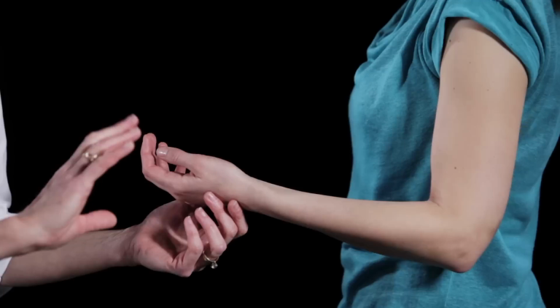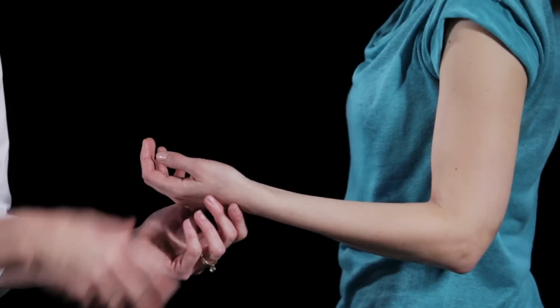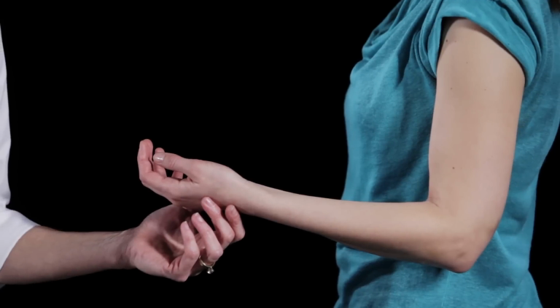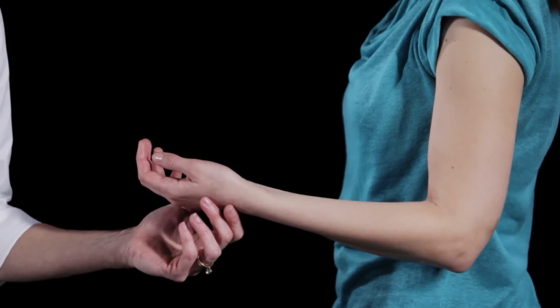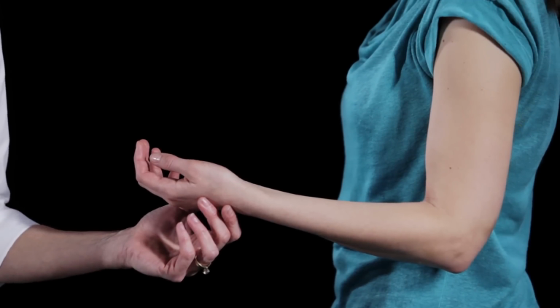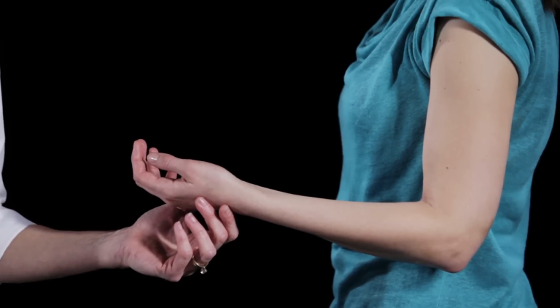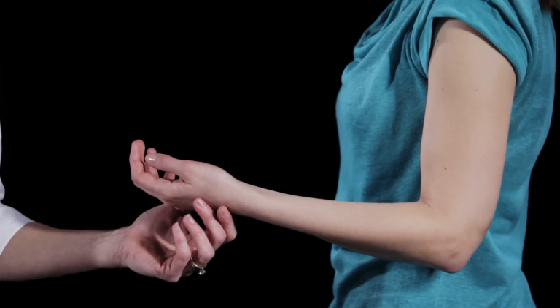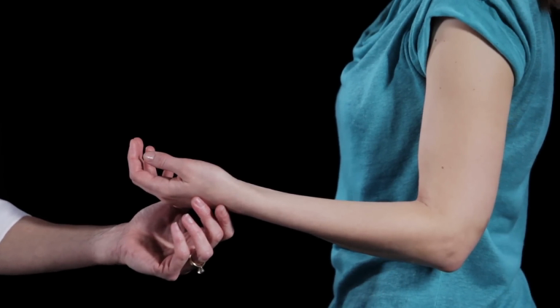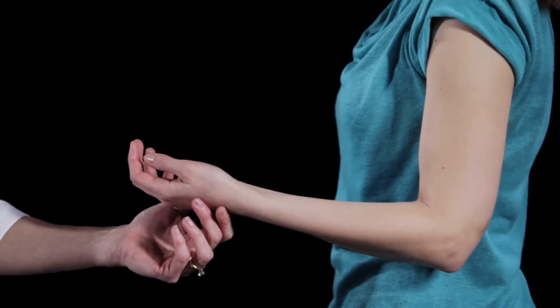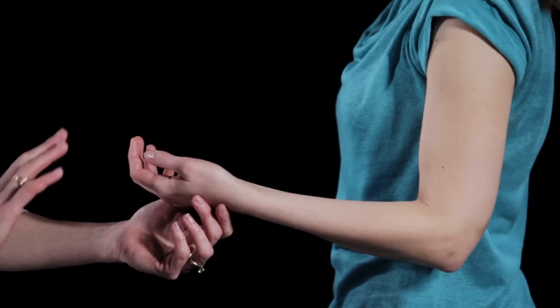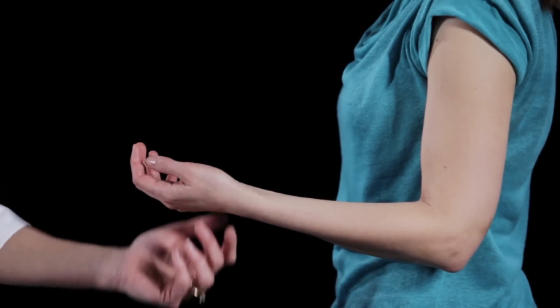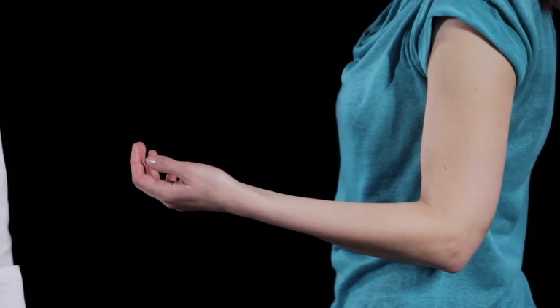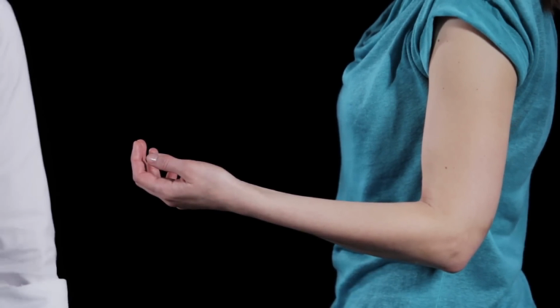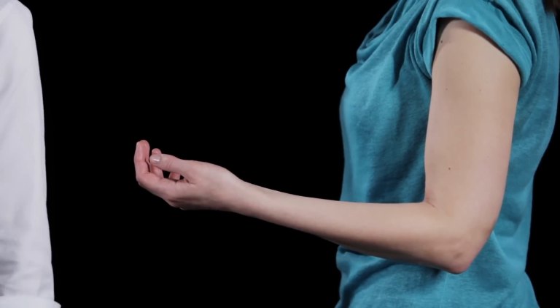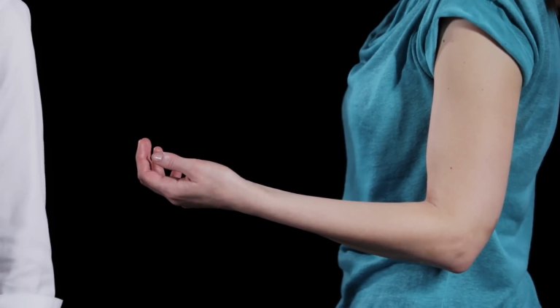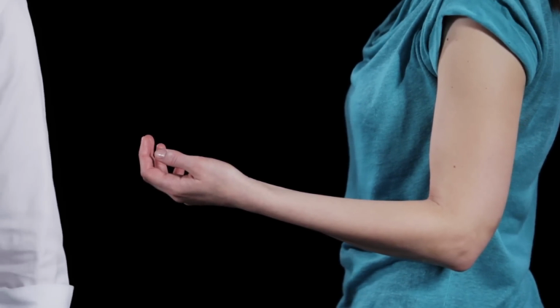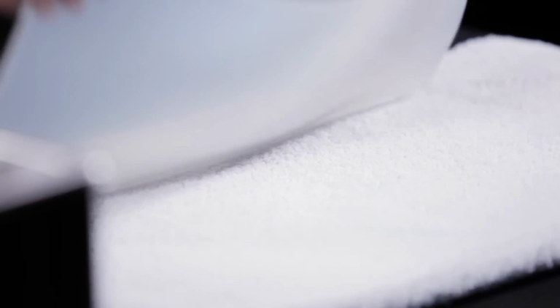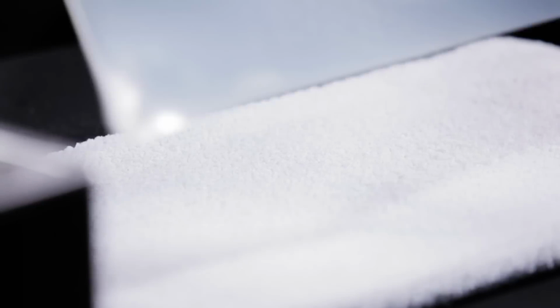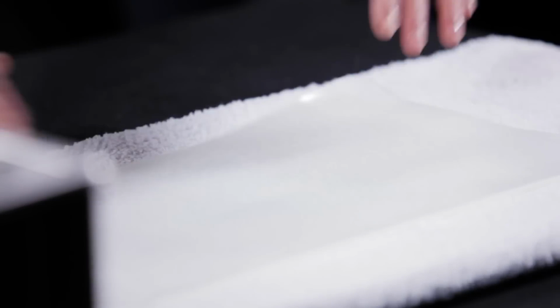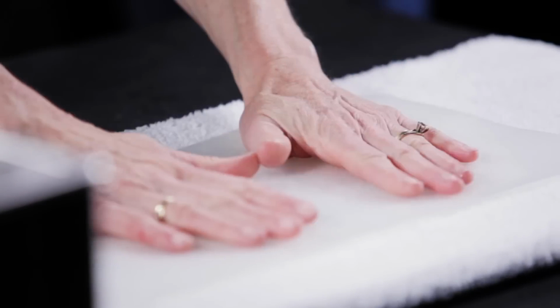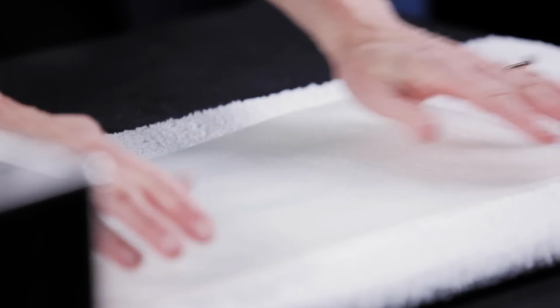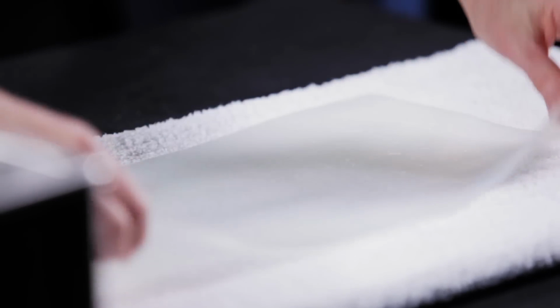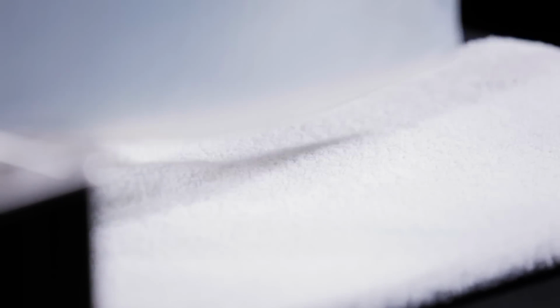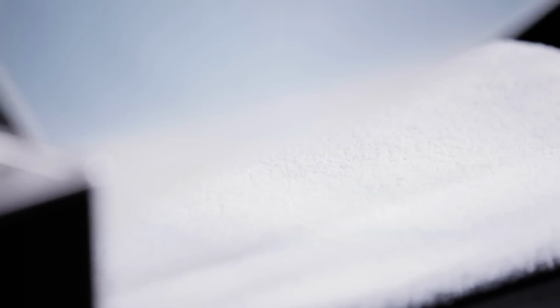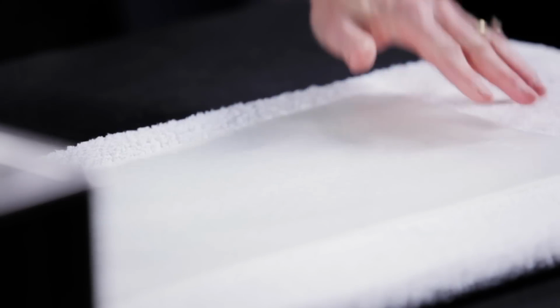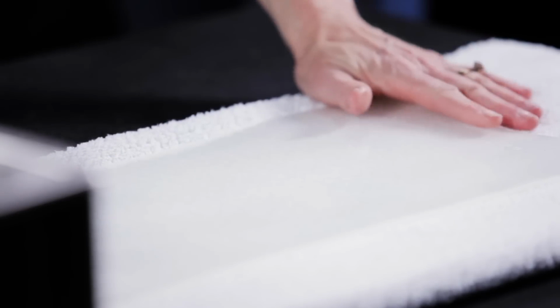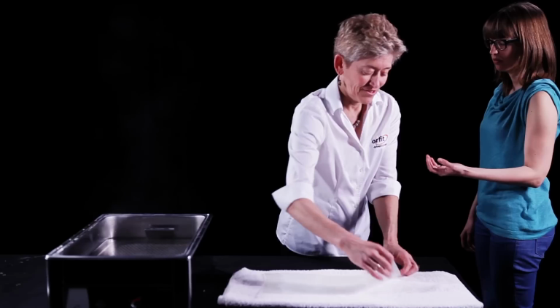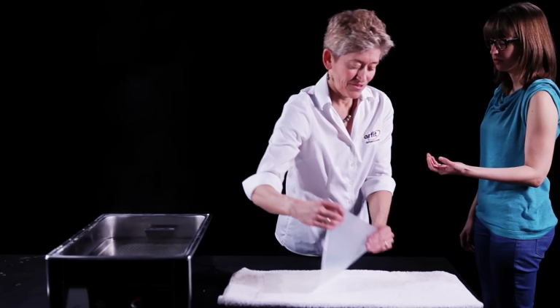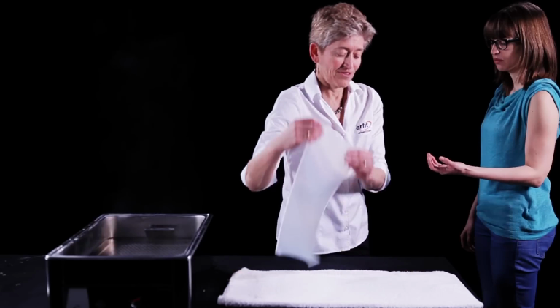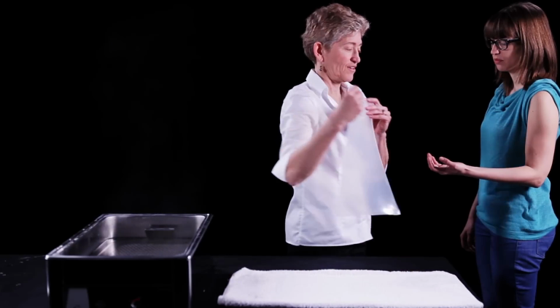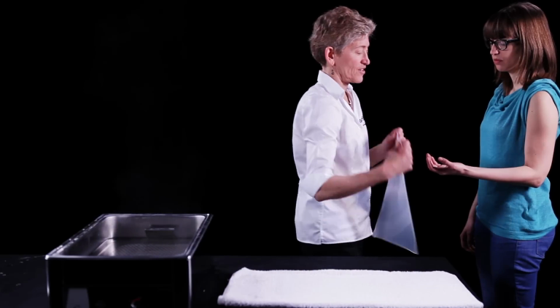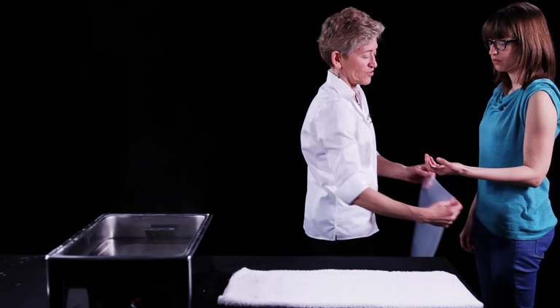The patient can be standing comfortably with the elbow flexed to 90 degrees. The forearm can be in neutral, supination, or pronation depending on the specific diagnosis and treatment plan.